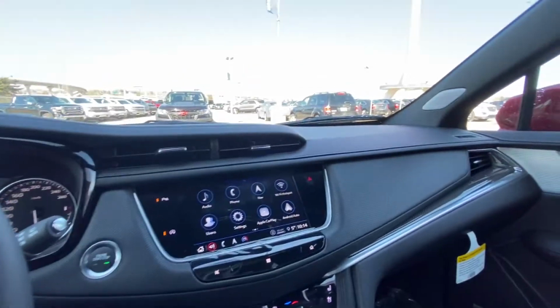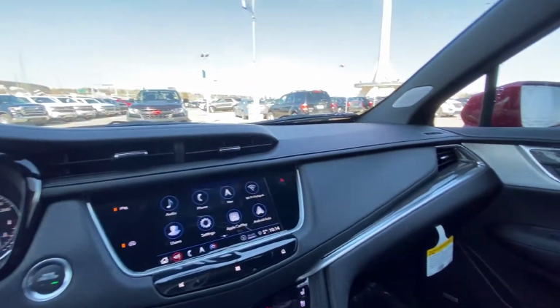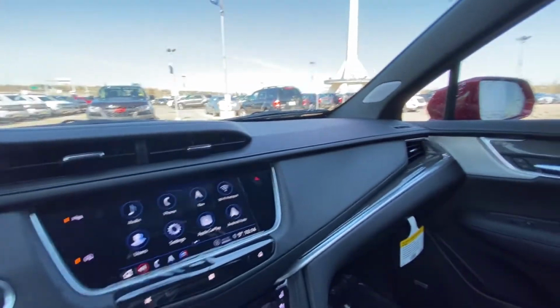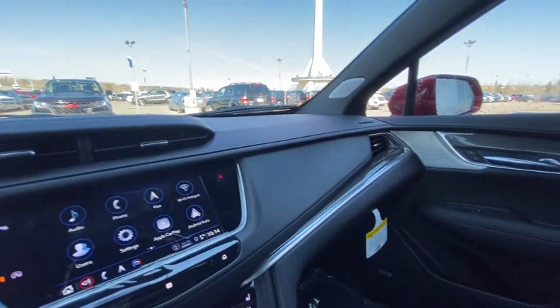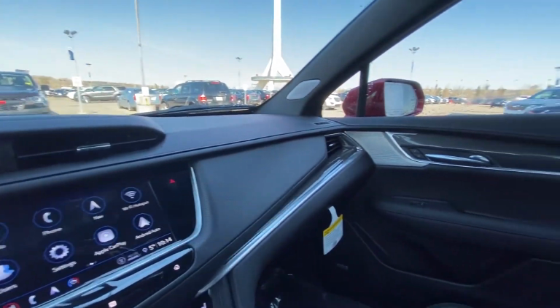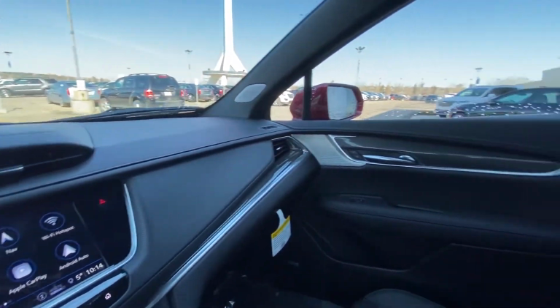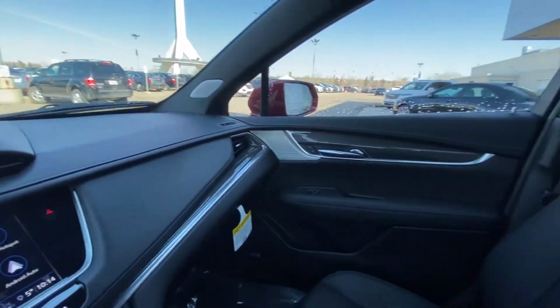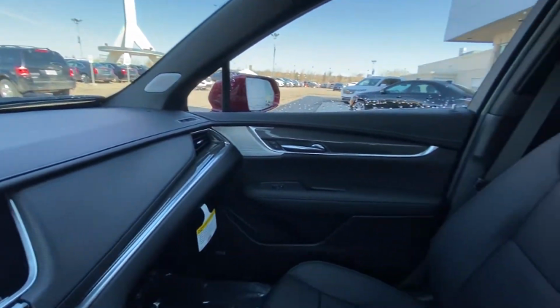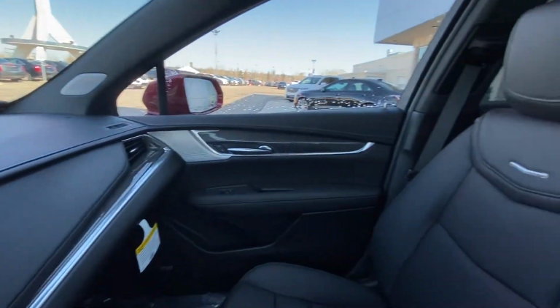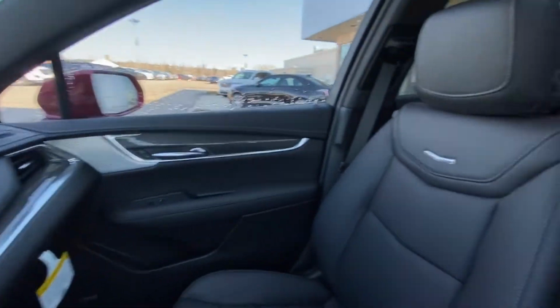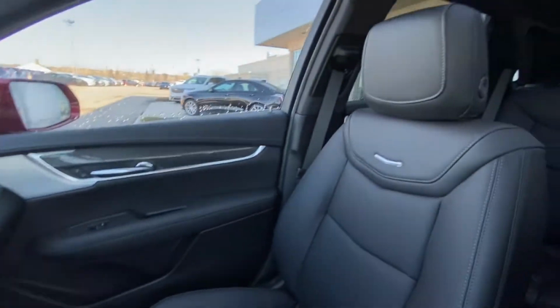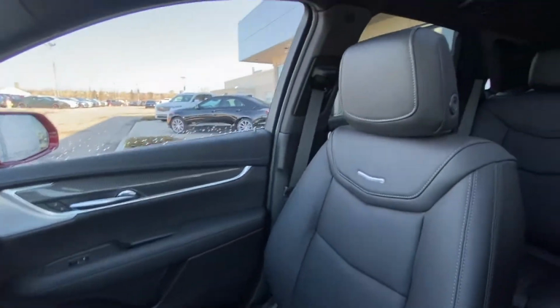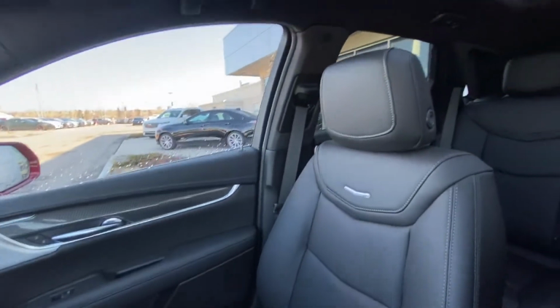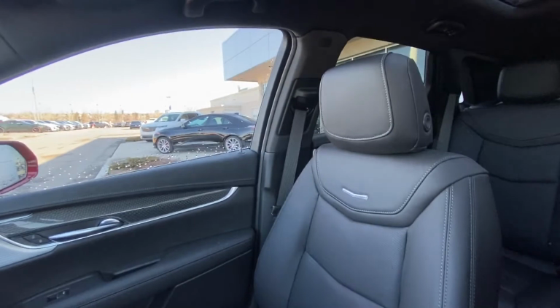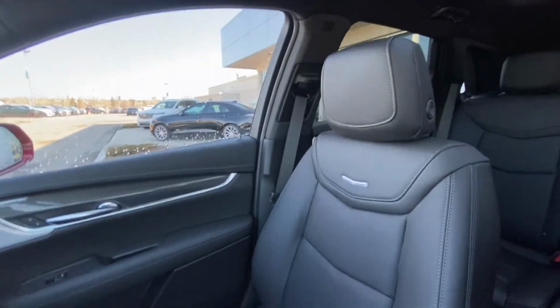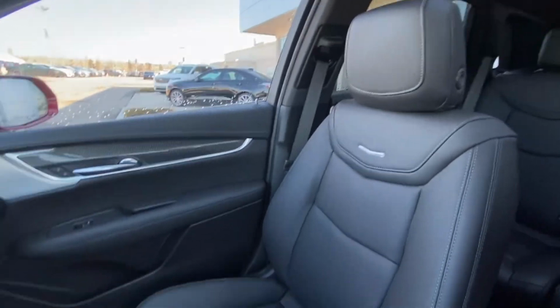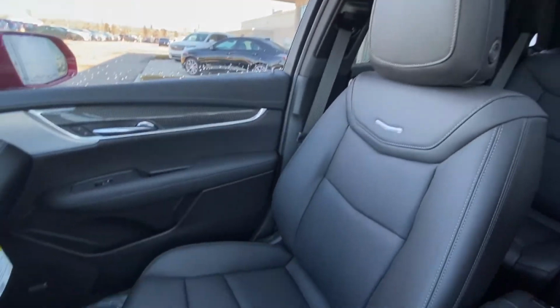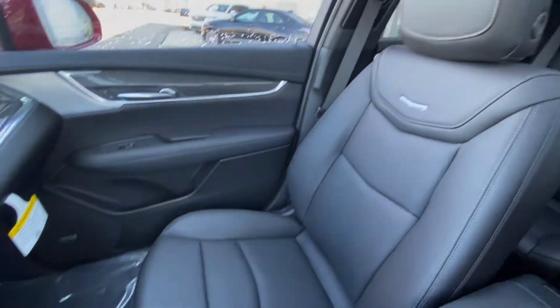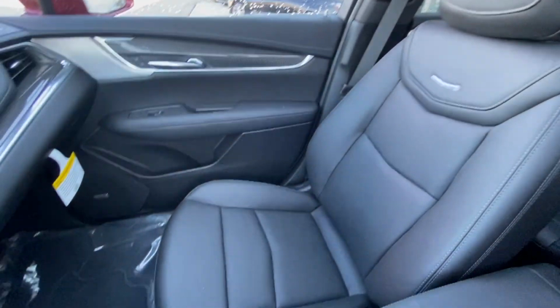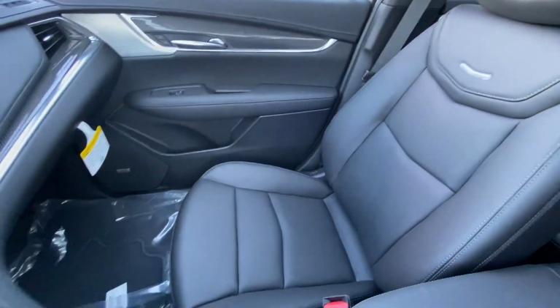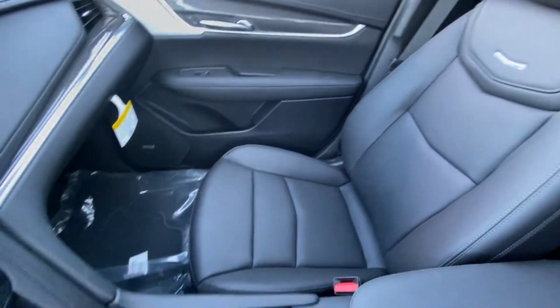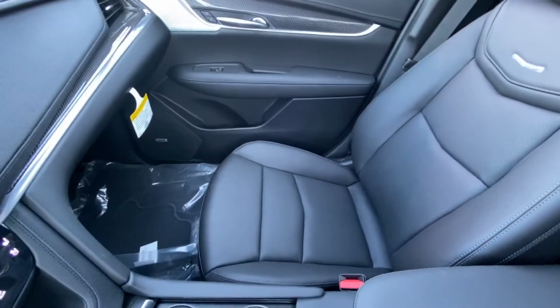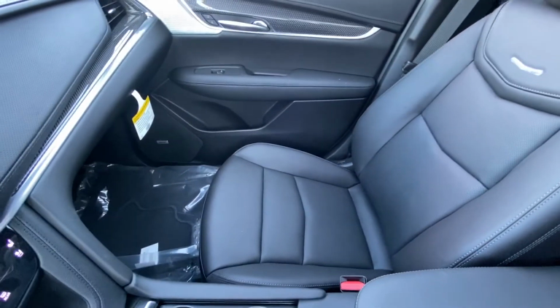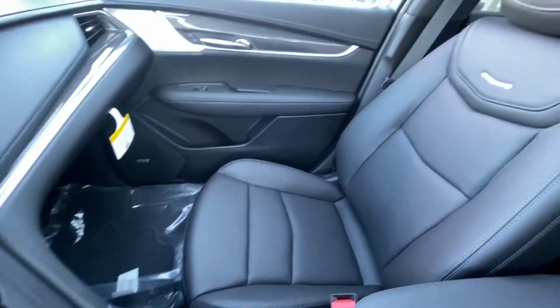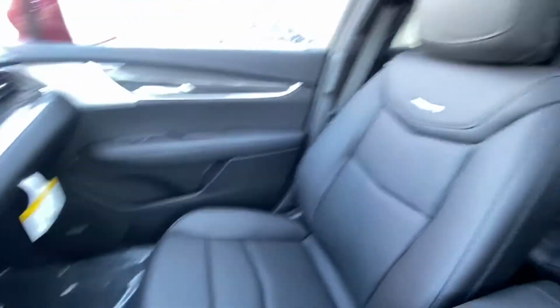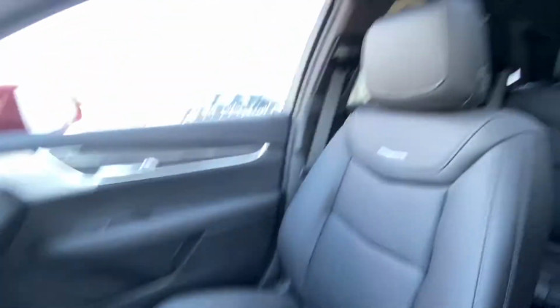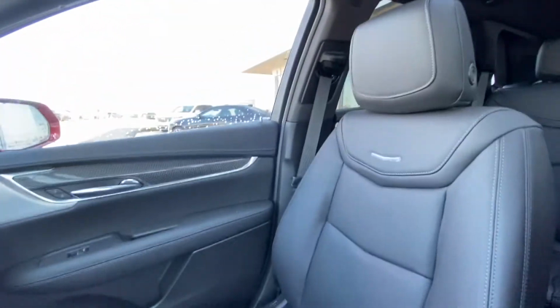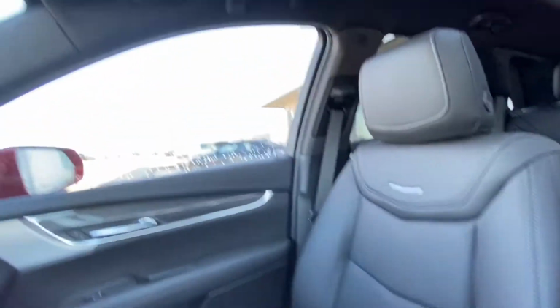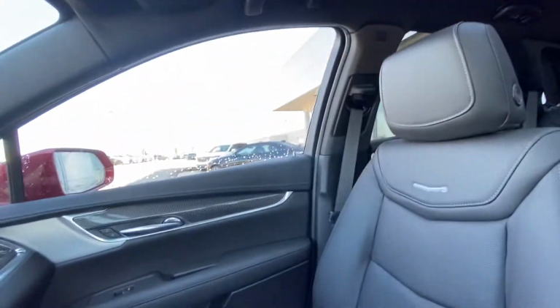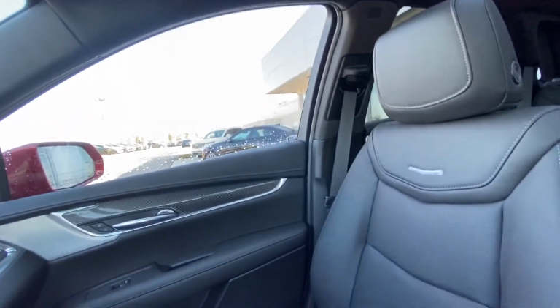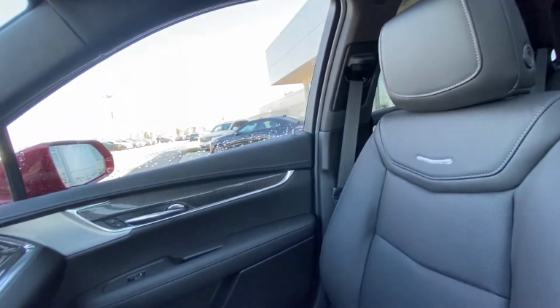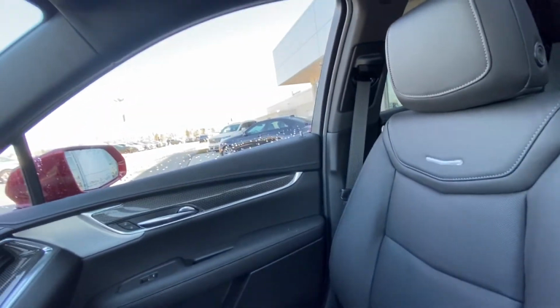Beautiful jet black leather interior throughout. Taking a look at those beautiful Cadillac heated and cooled luxury leather seats.